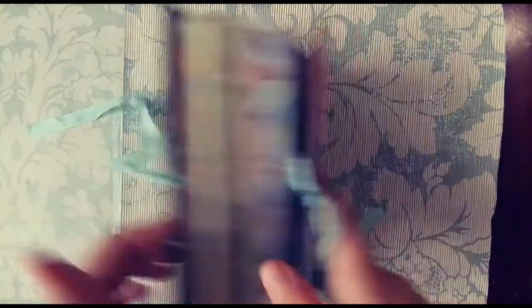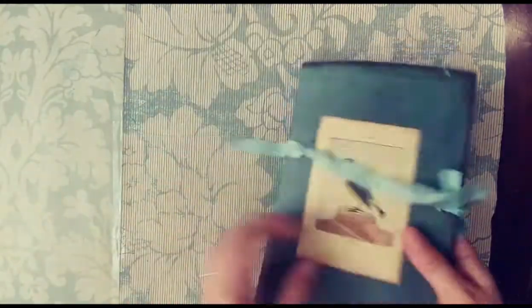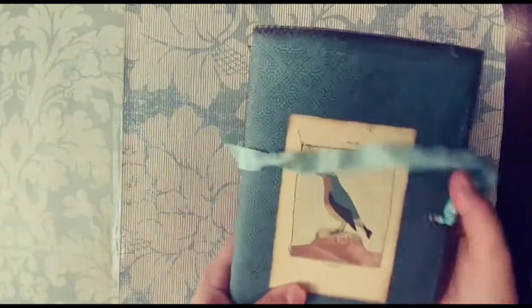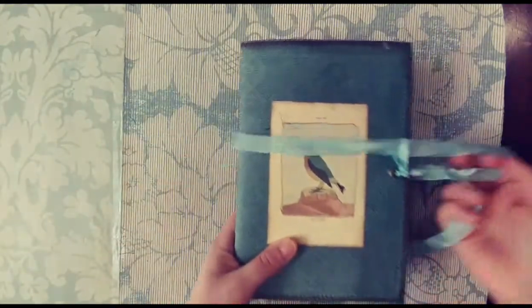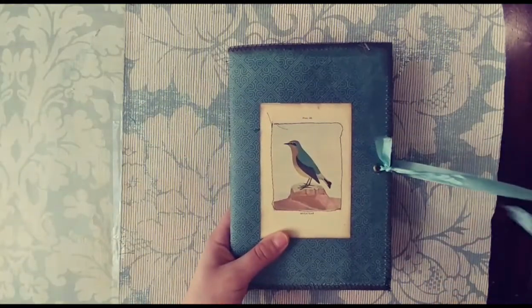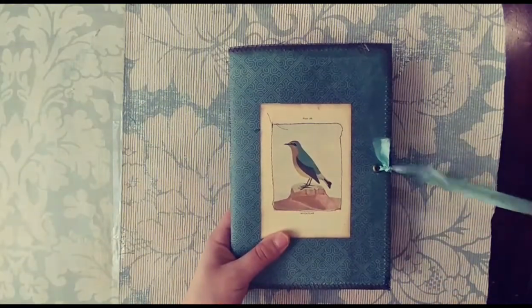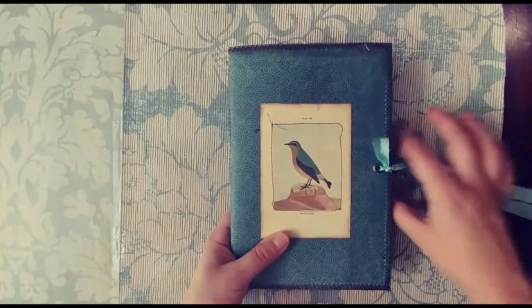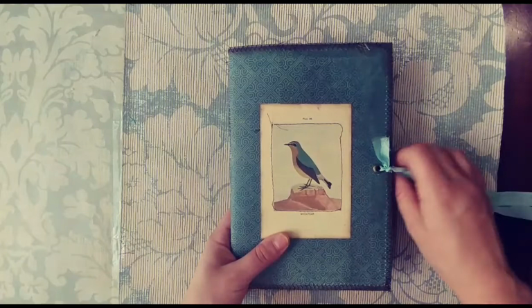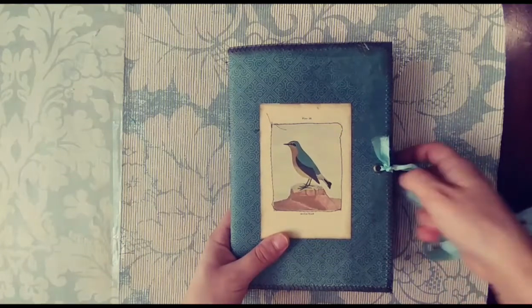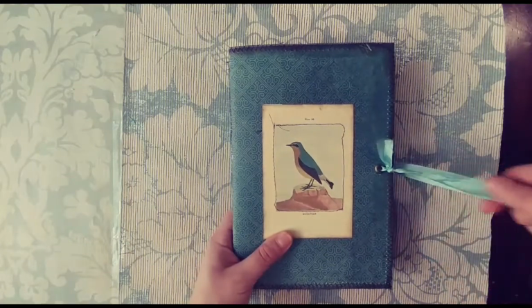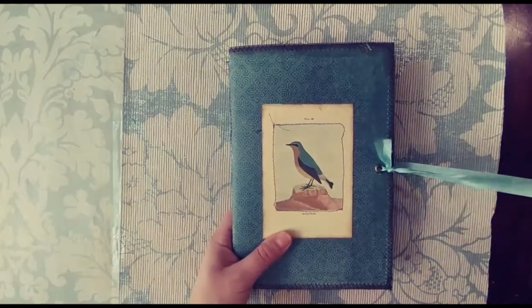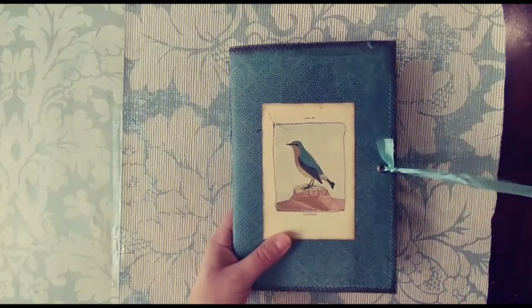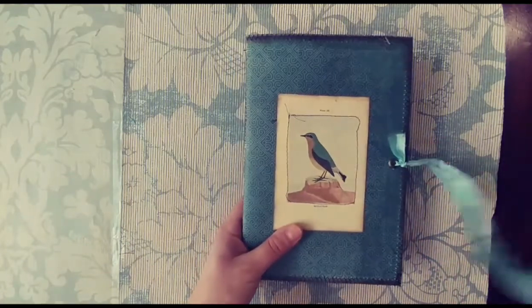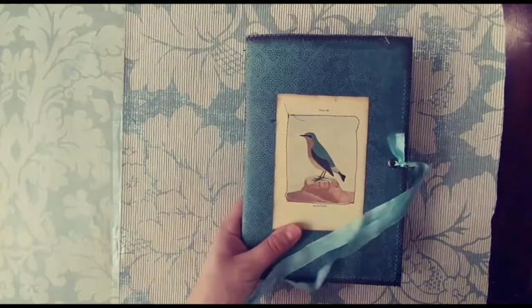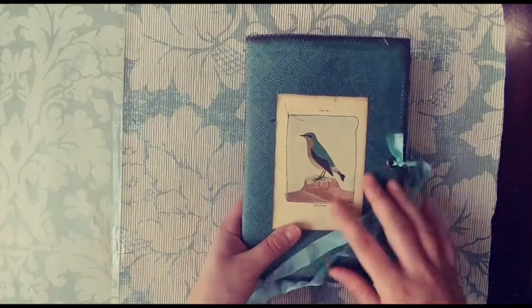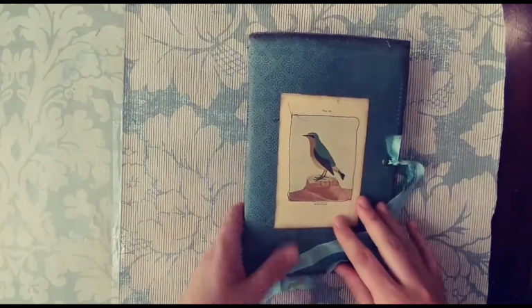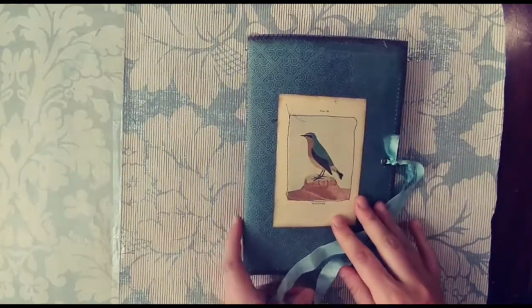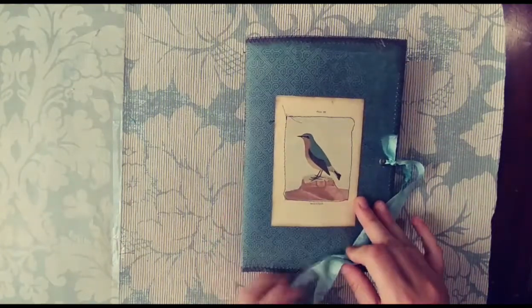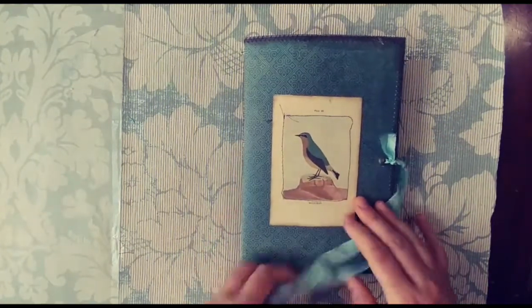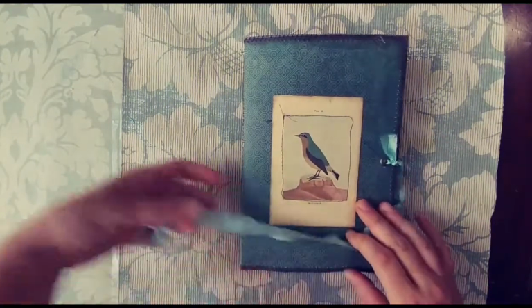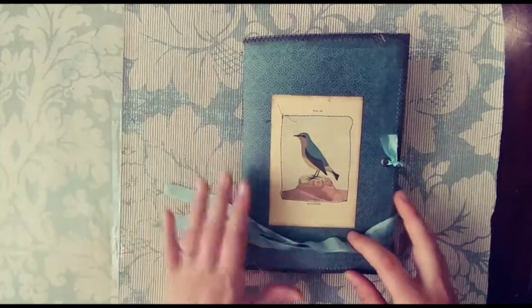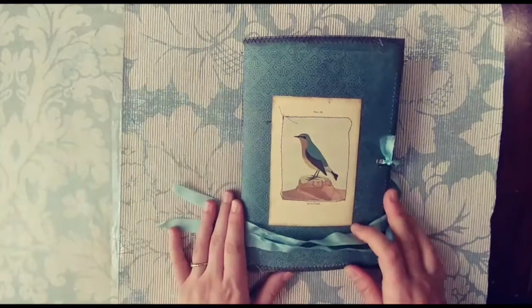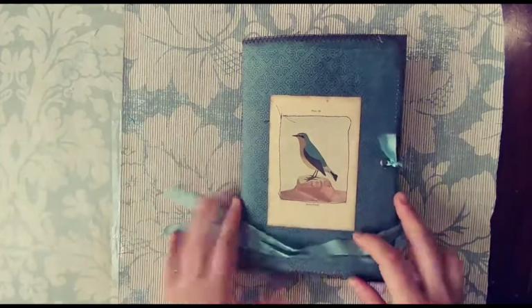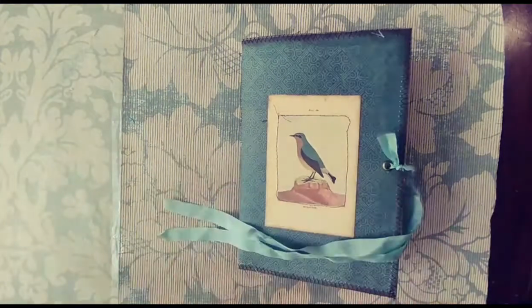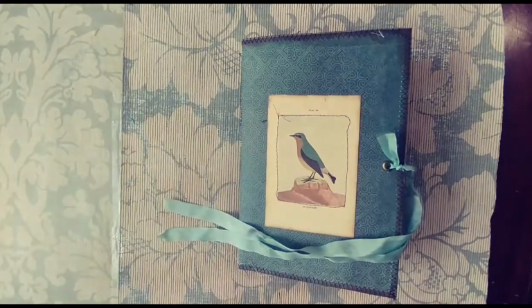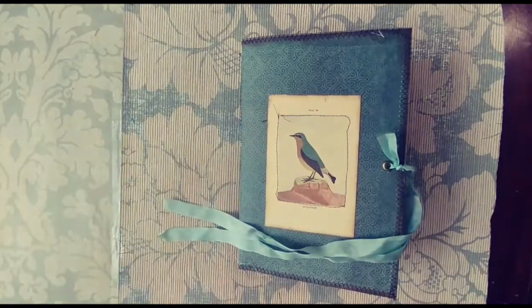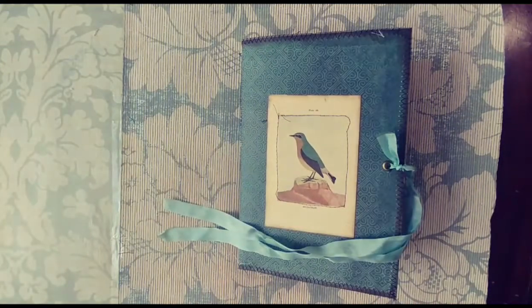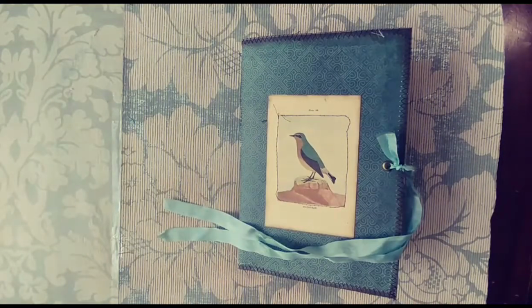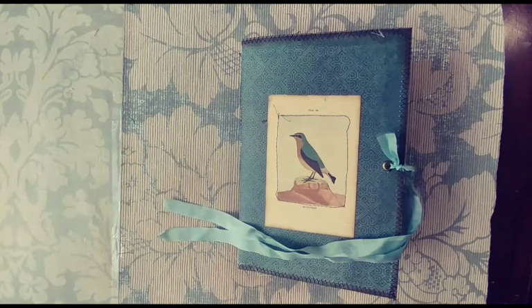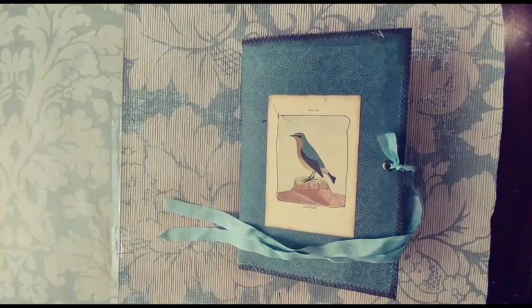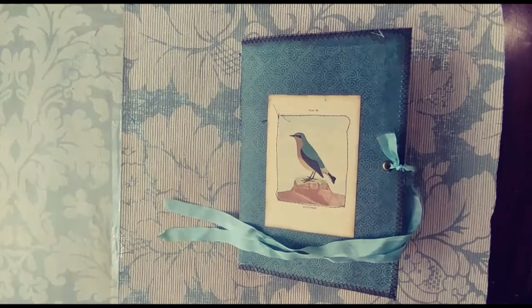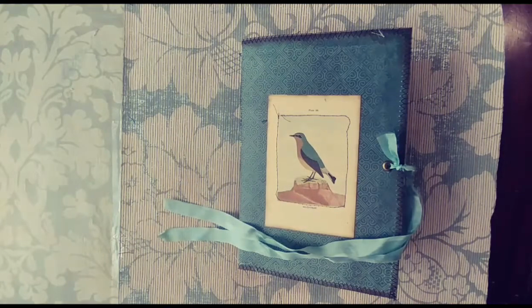I just love how this one turned out — it's honestly one of my favorites because it's so beautiful and so simple, and just full of birds, and I love birds. So I hope that you enjoyed both these journals. Cheryl, it was a pleasure making them for you.